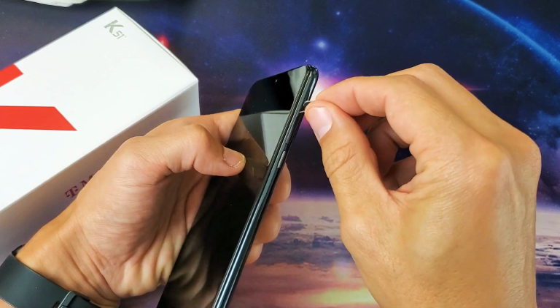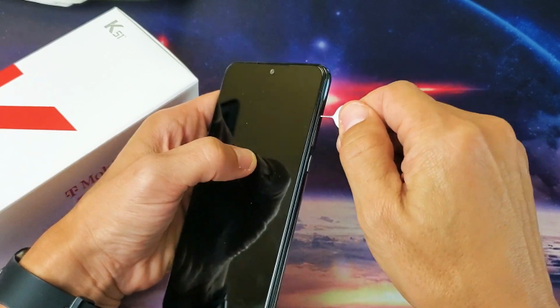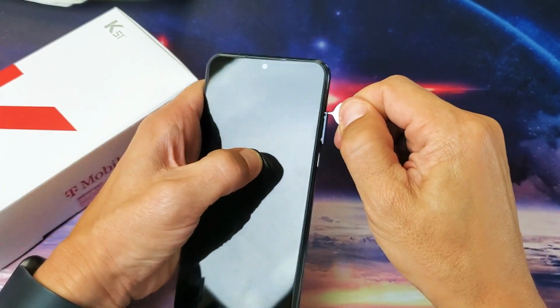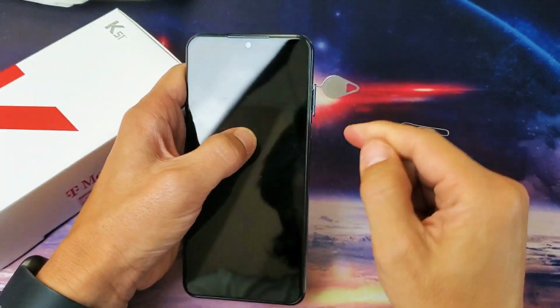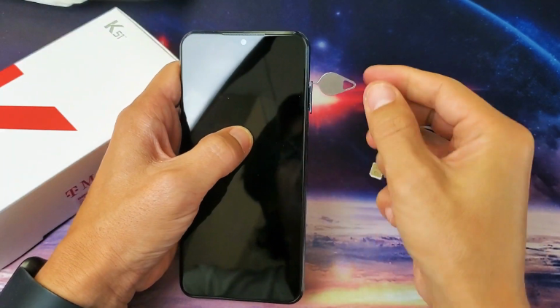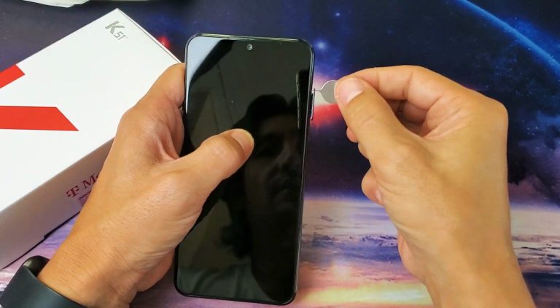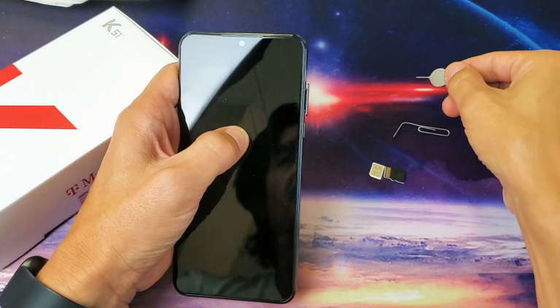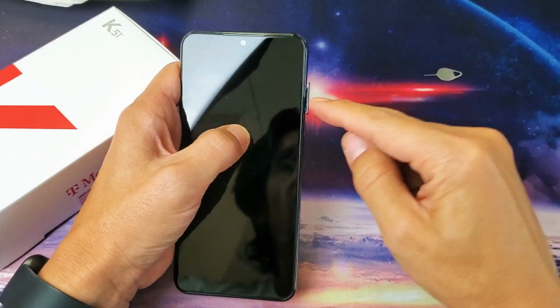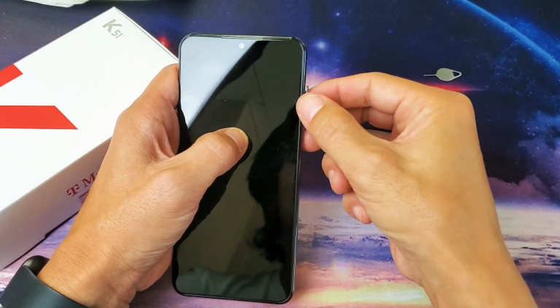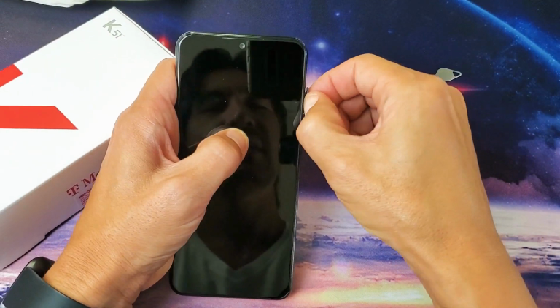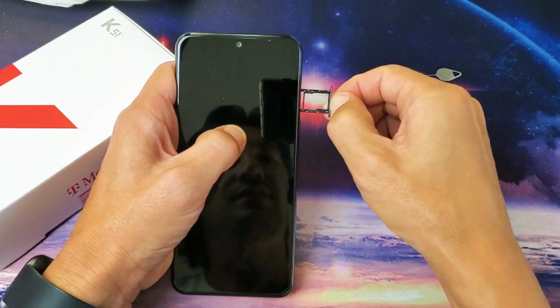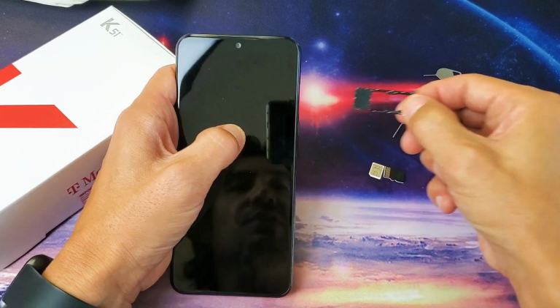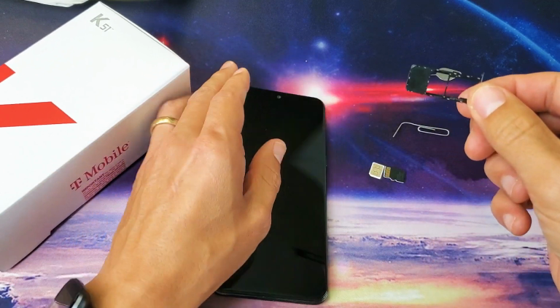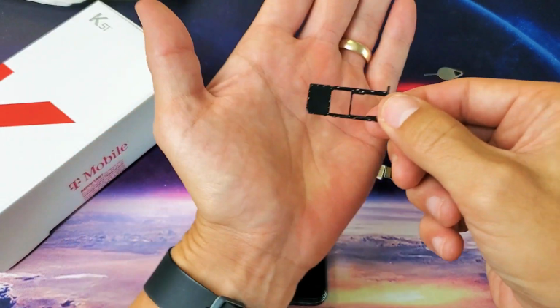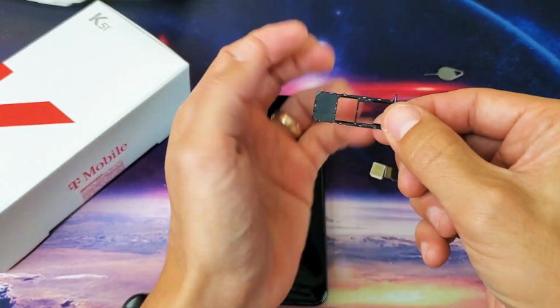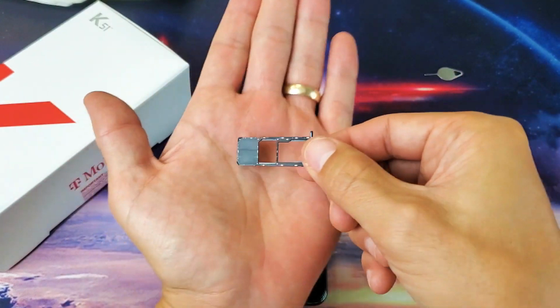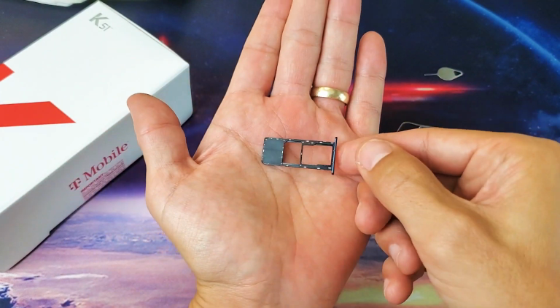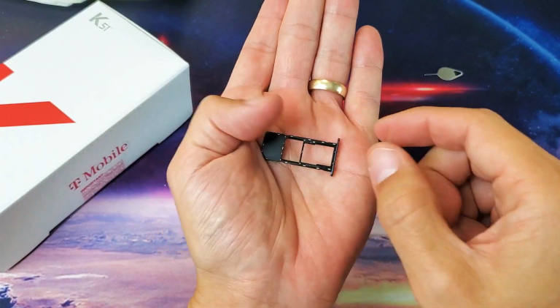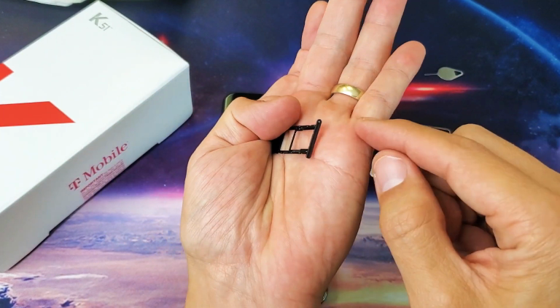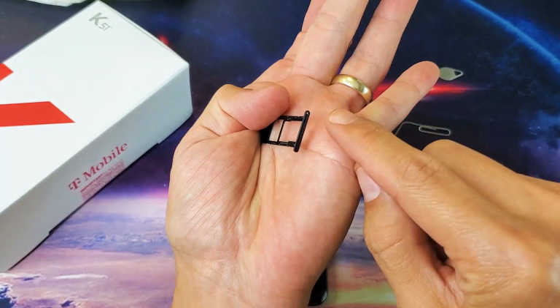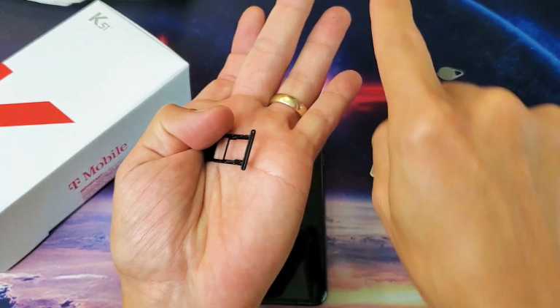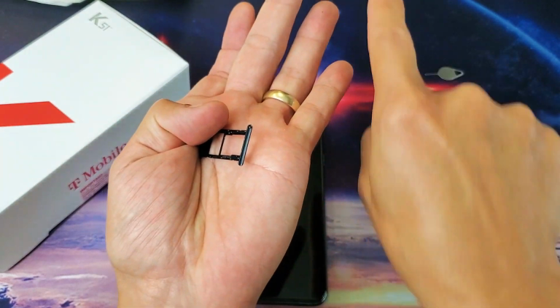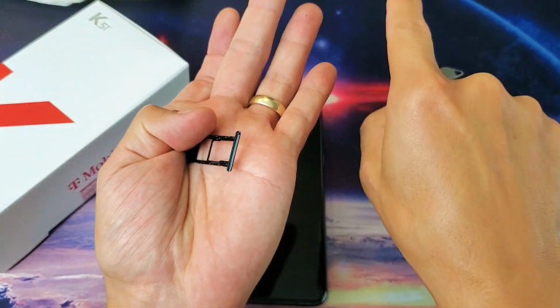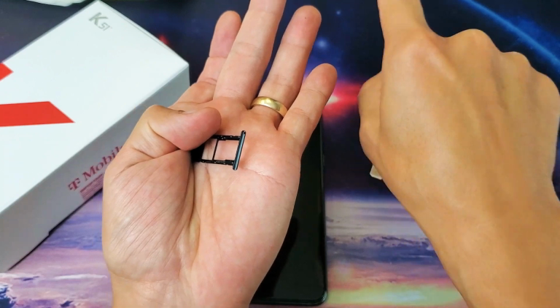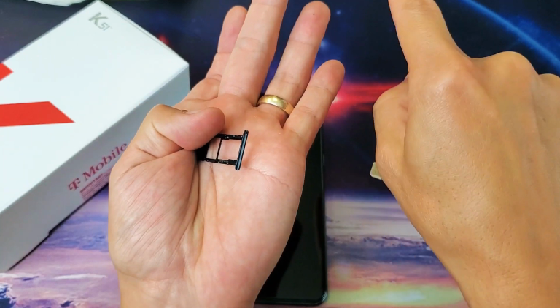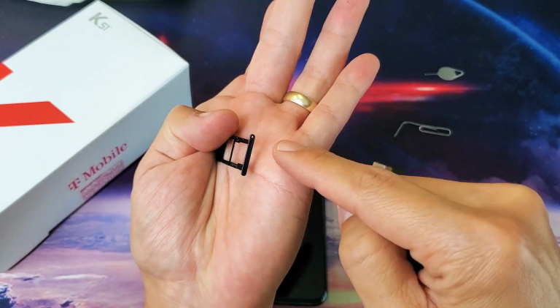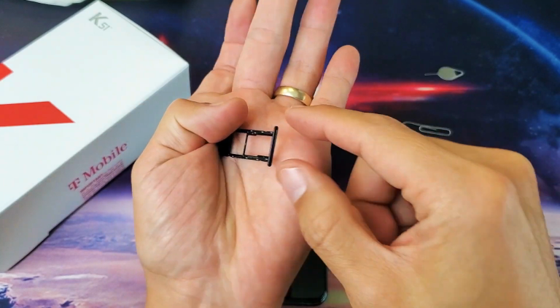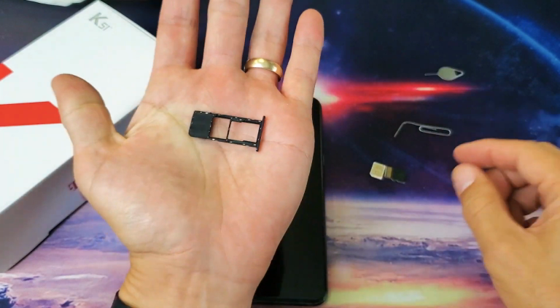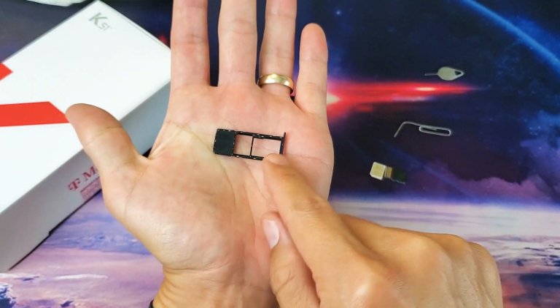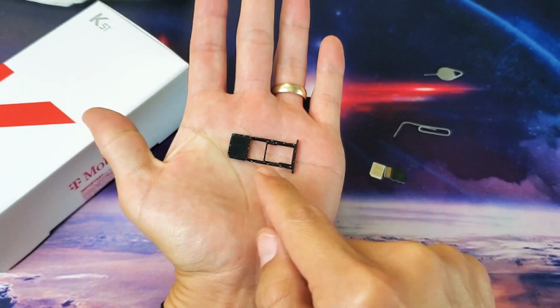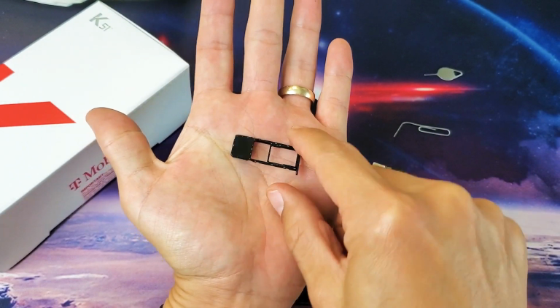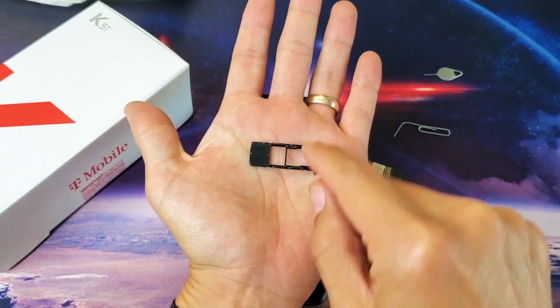You see that little hole where the tray is — push in and the lip is going to pop out like this. Go ahead and lift this all the way out, and leave the tray with the hole pointing away from you.